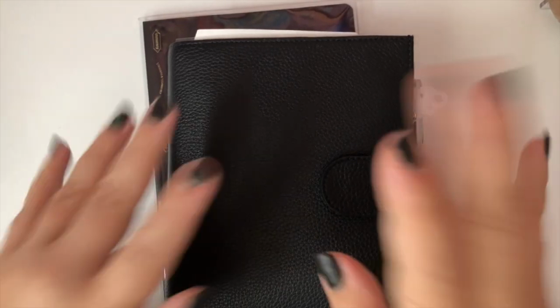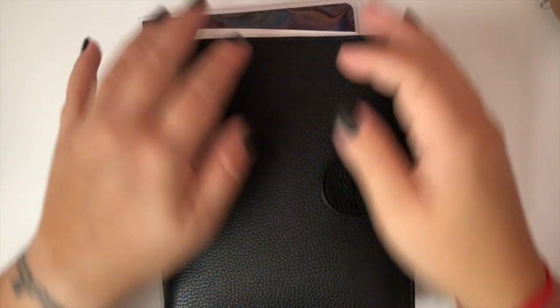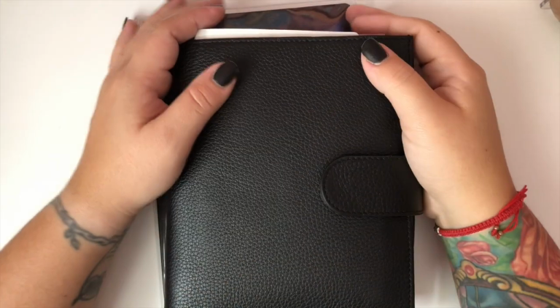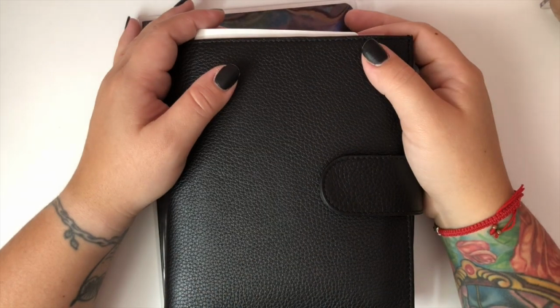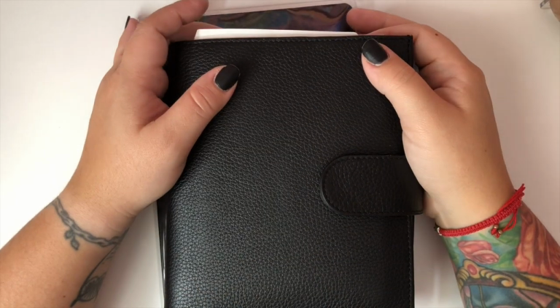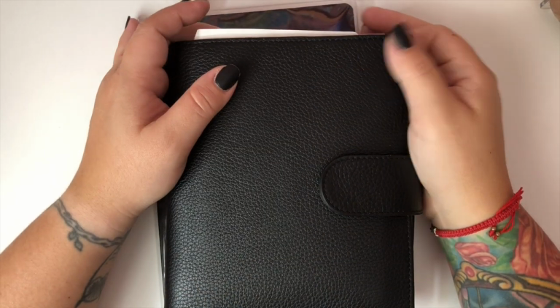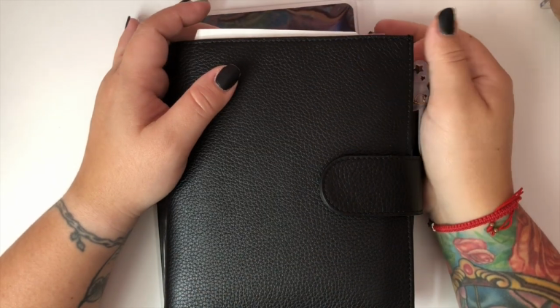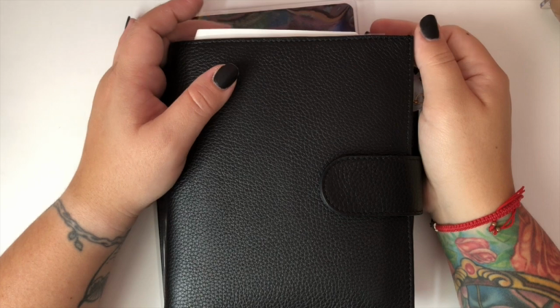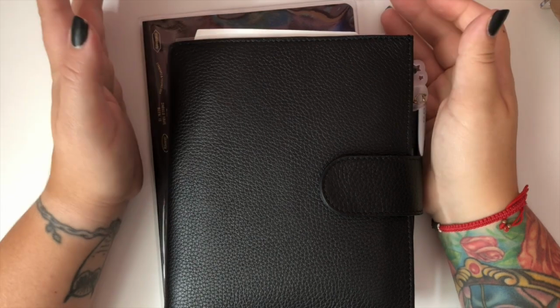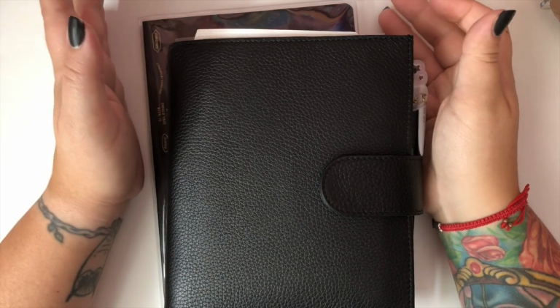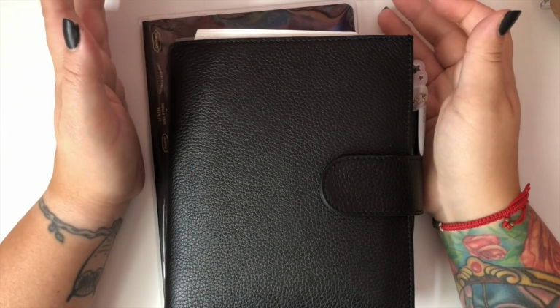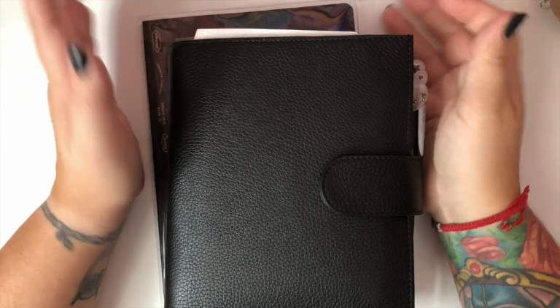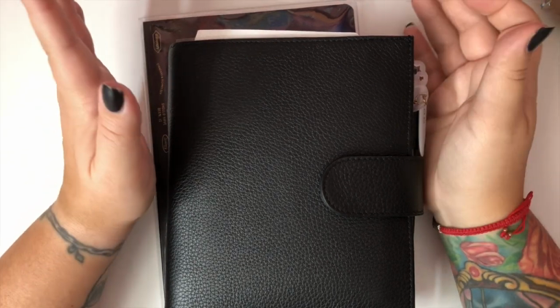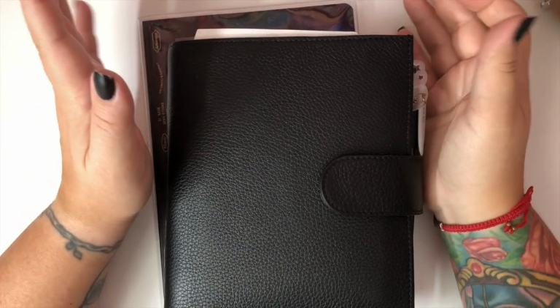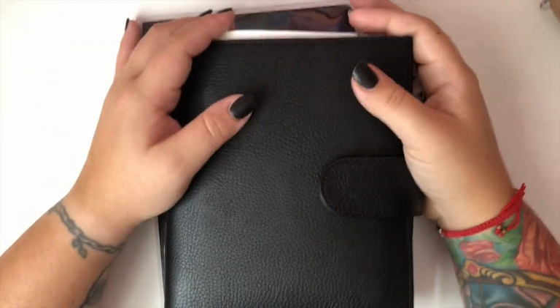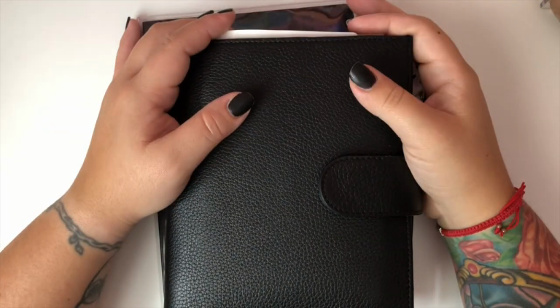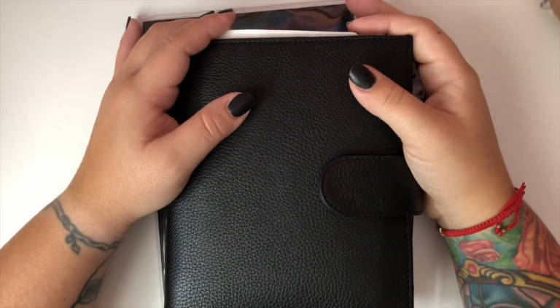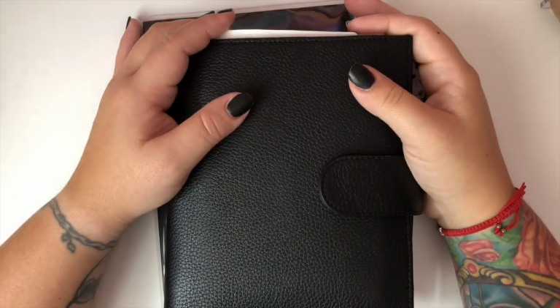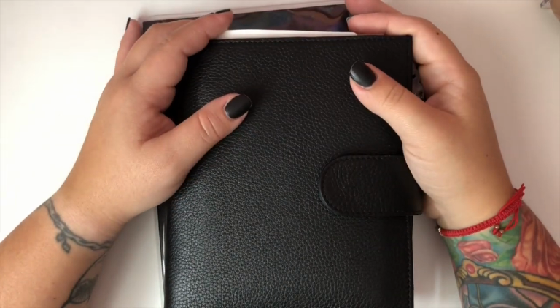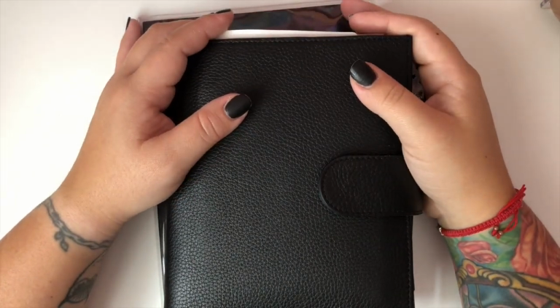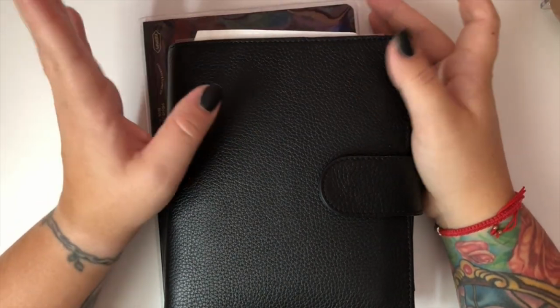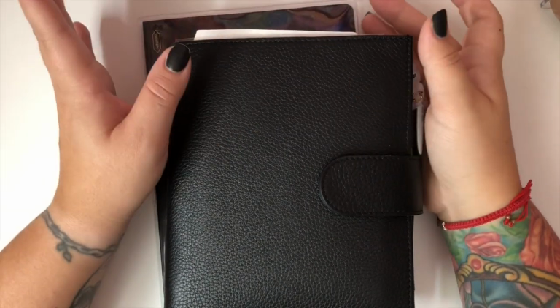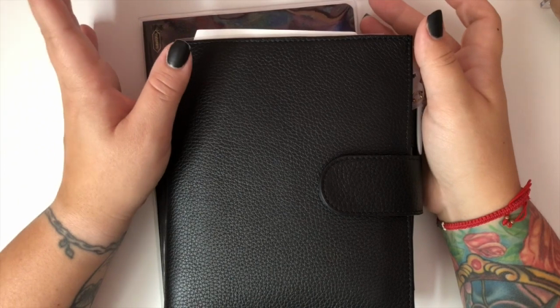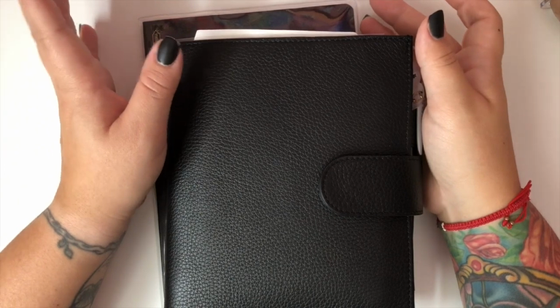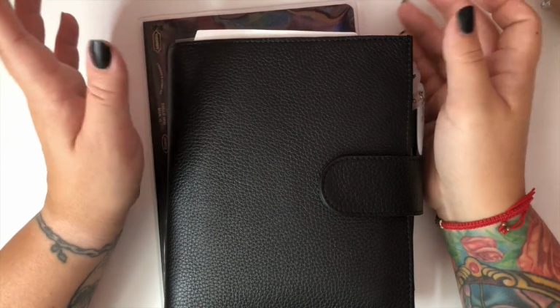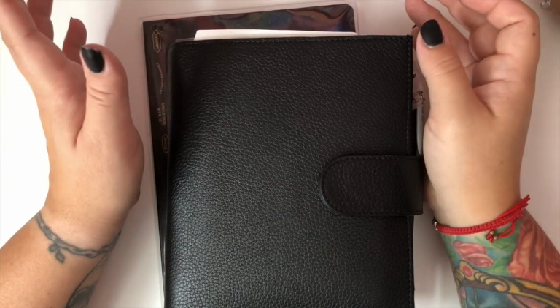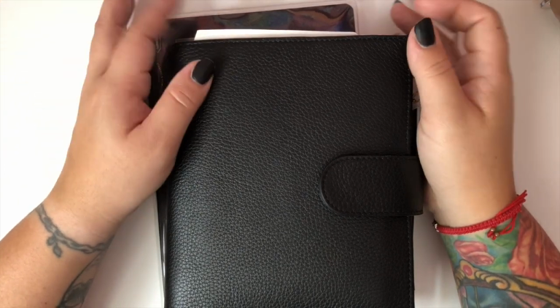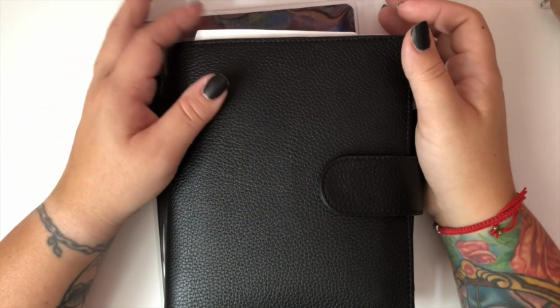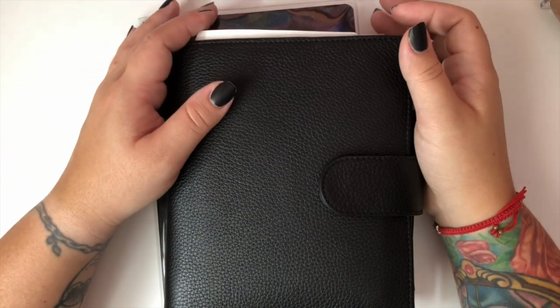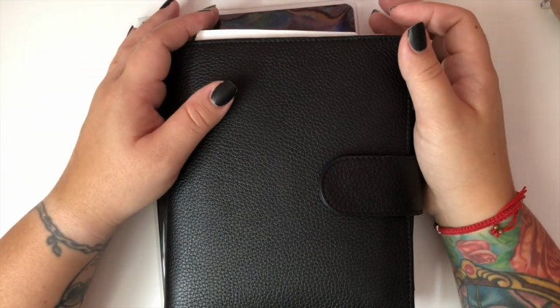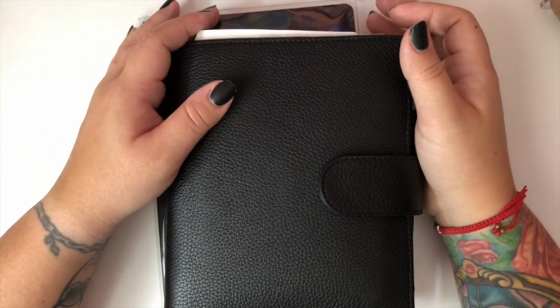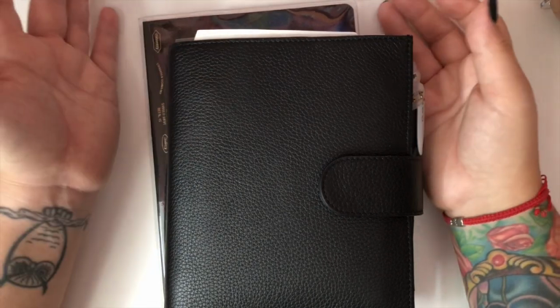Hey guys, welcome back to my channel, thanks so much for stopping by. I'm going to do a very quick video and talk to you guys about some of the ideas I've had for my 2022 planner setup.